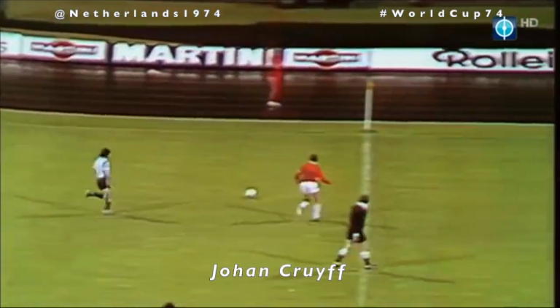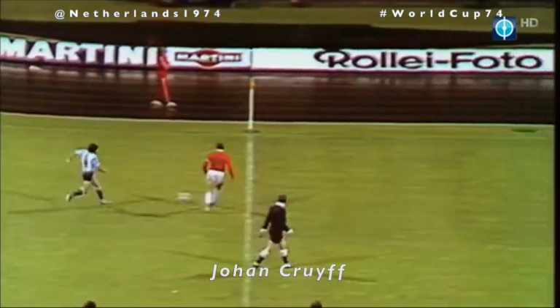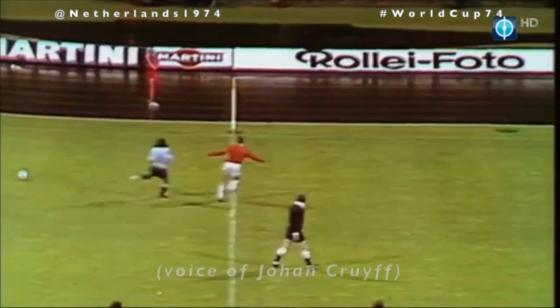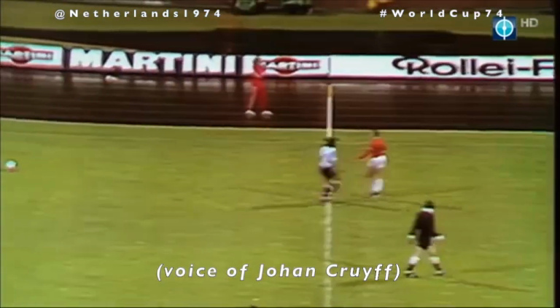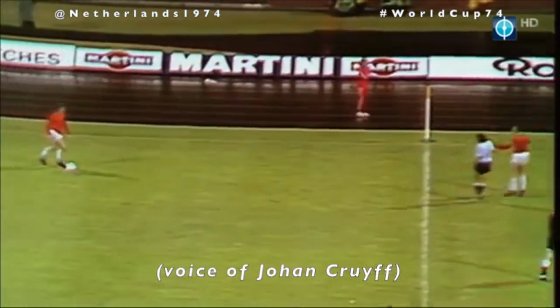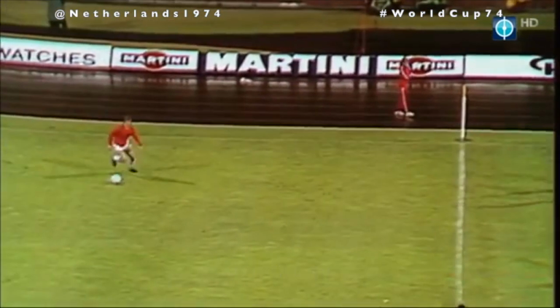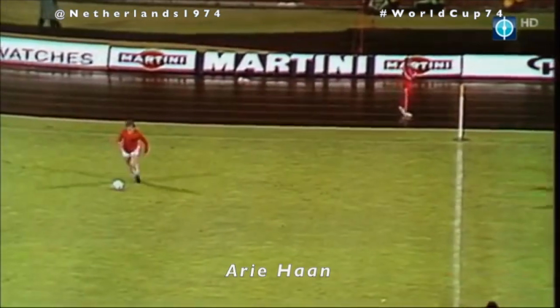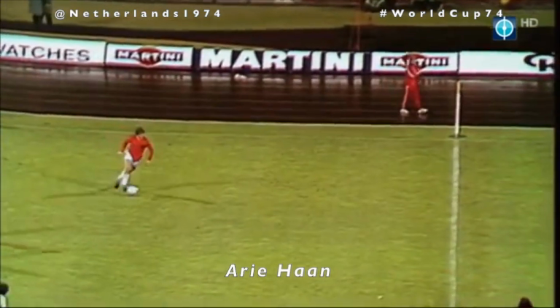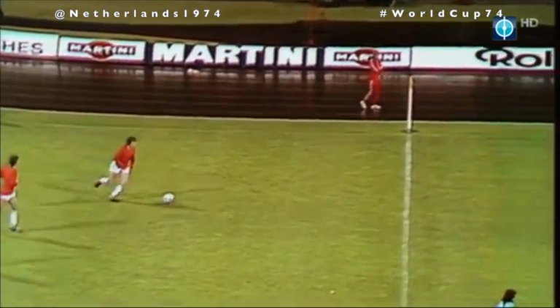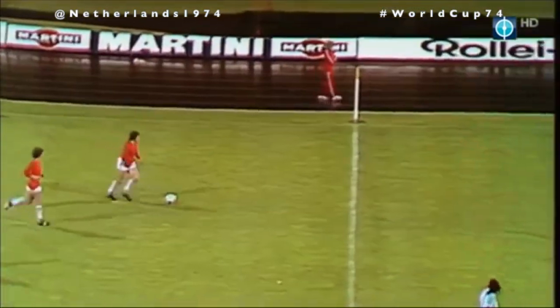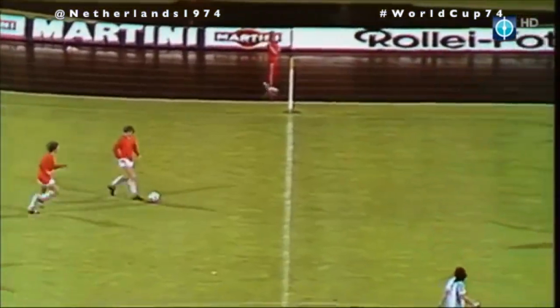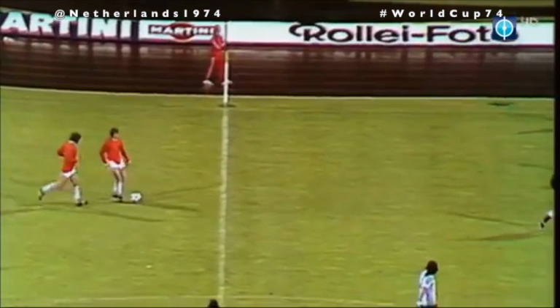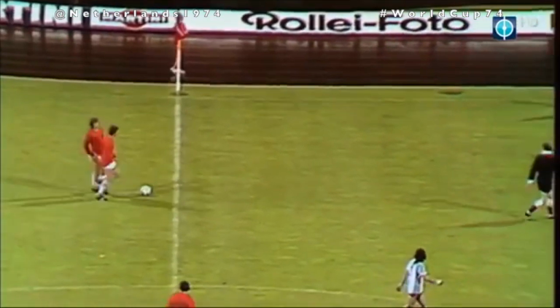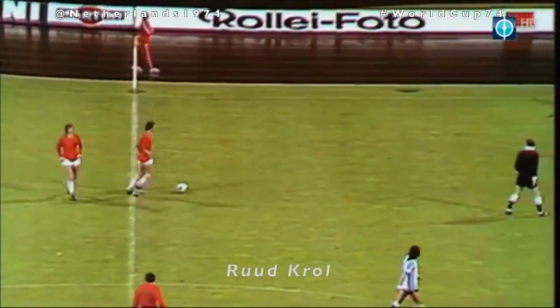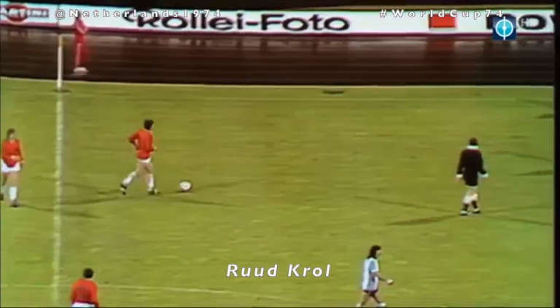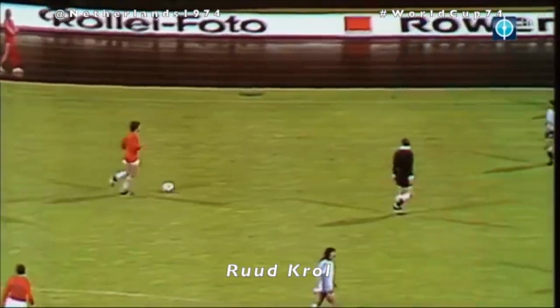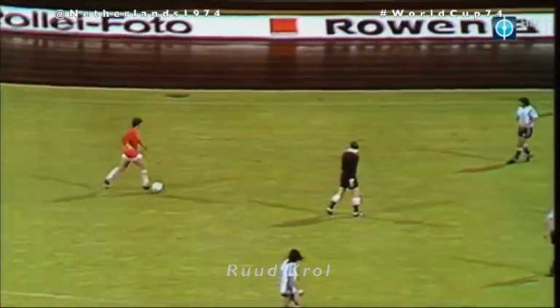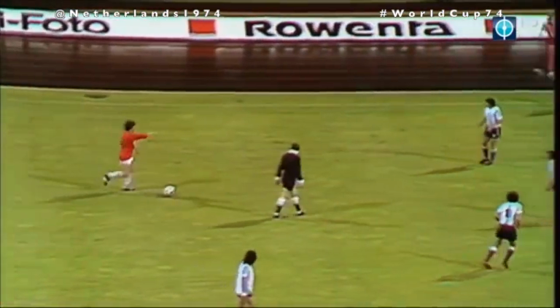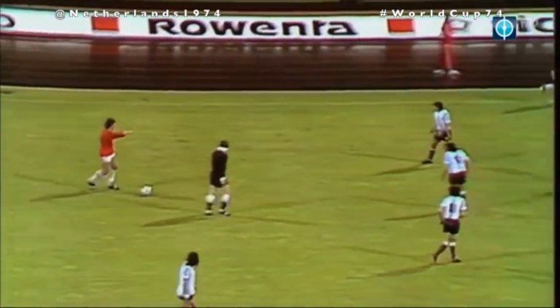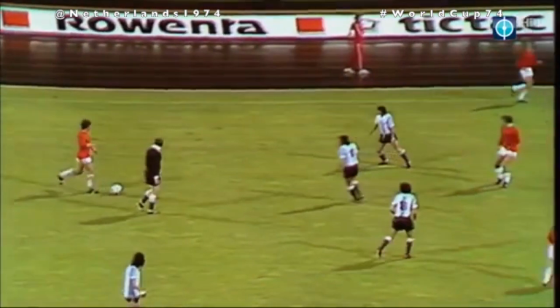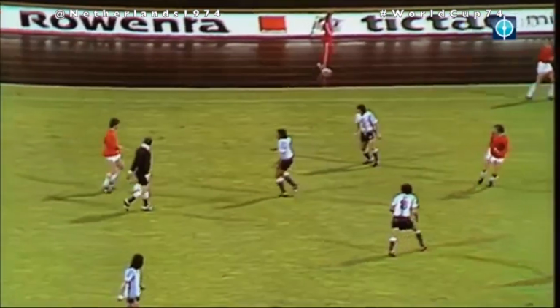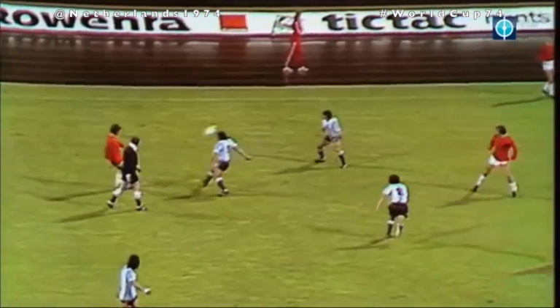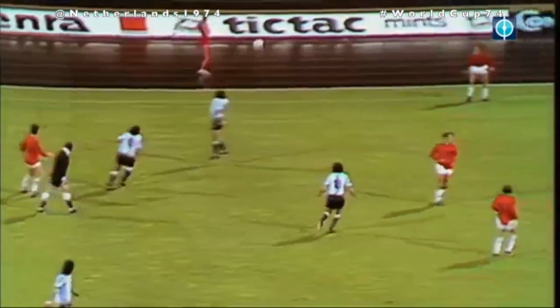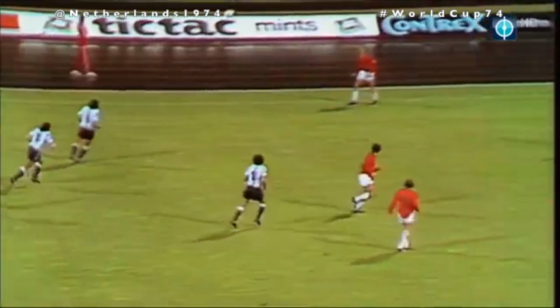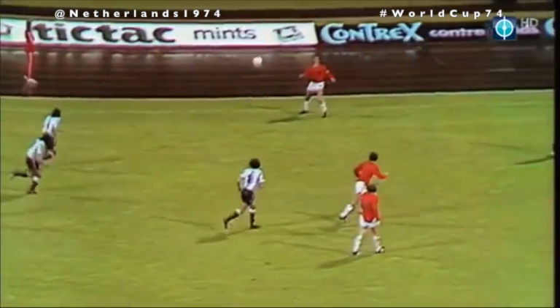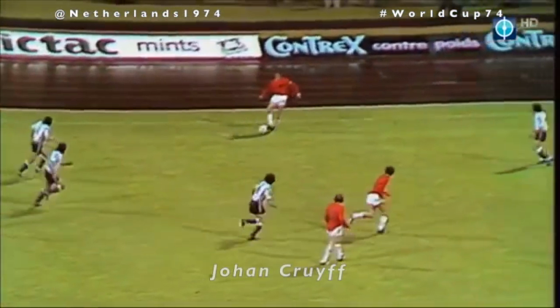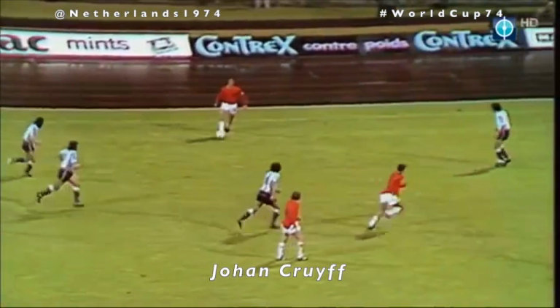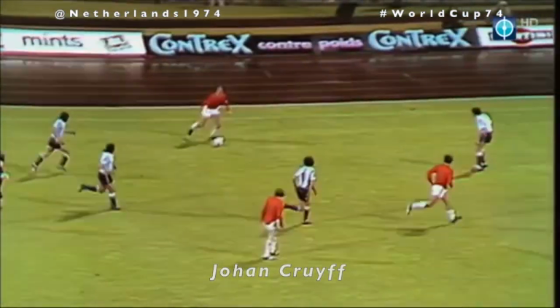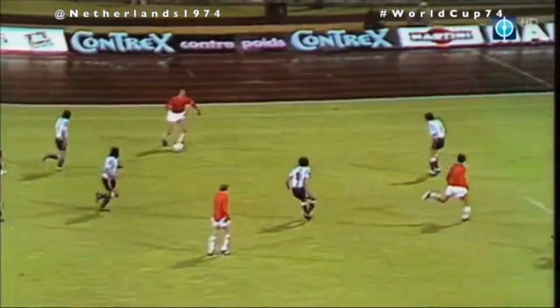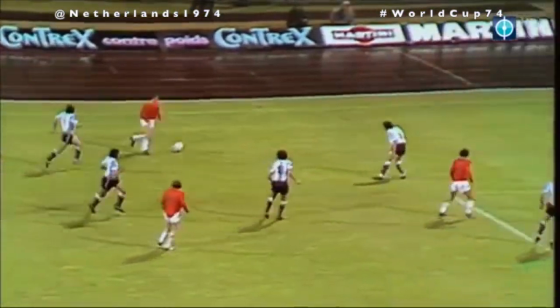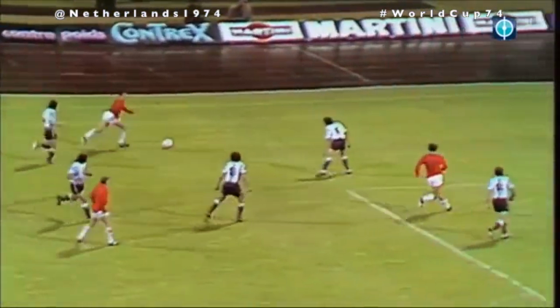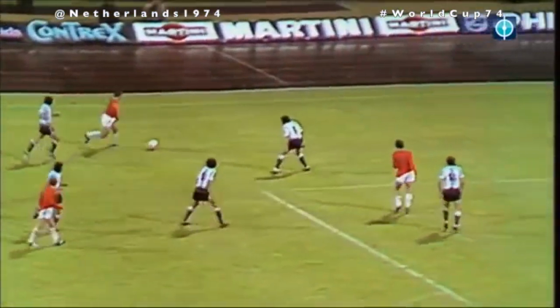We would employ the tactic that if our left-back Kroll moved forward and wide, then I knew I had to defend. That's how it would all move around. It was very fluid football.